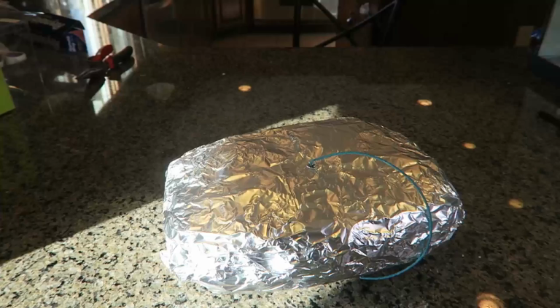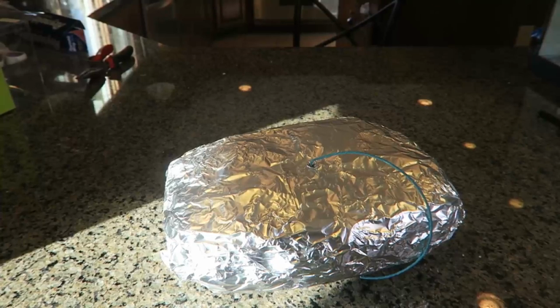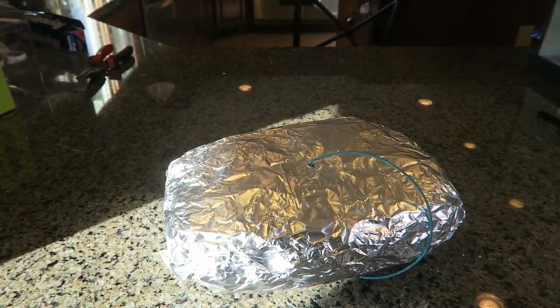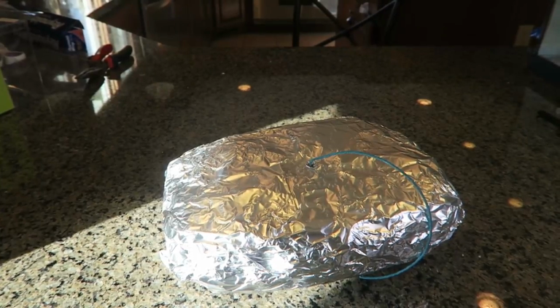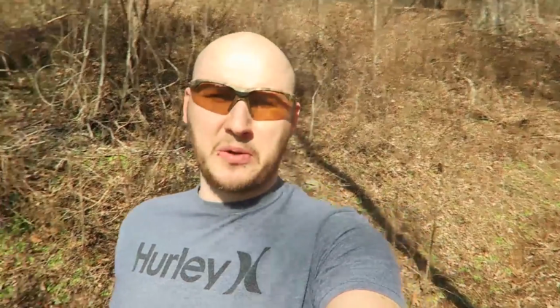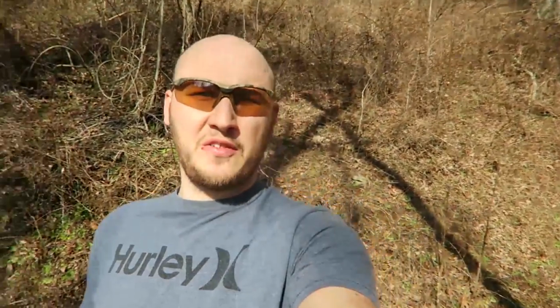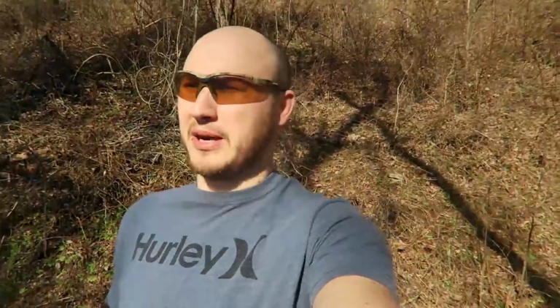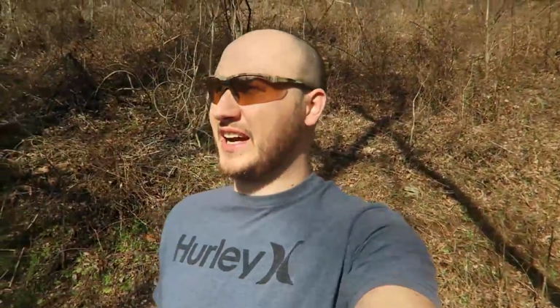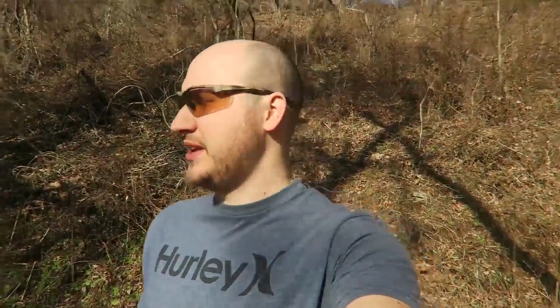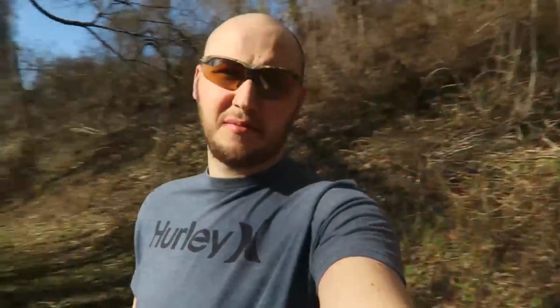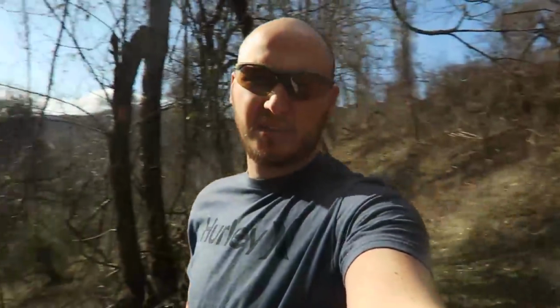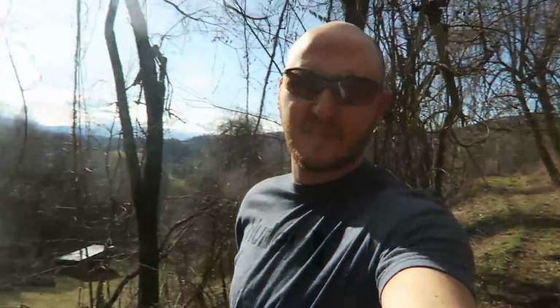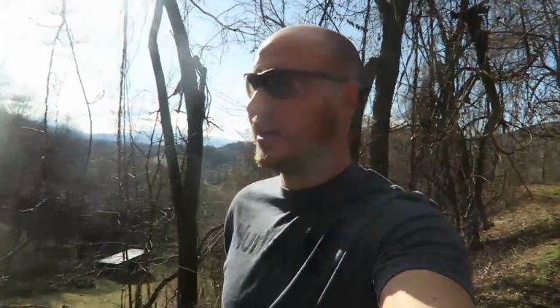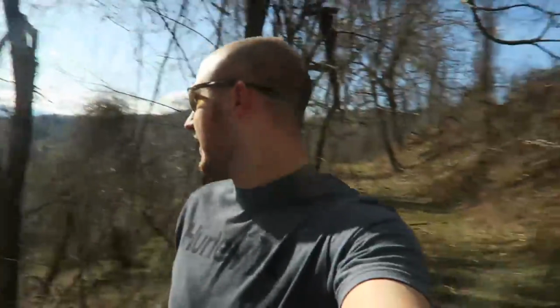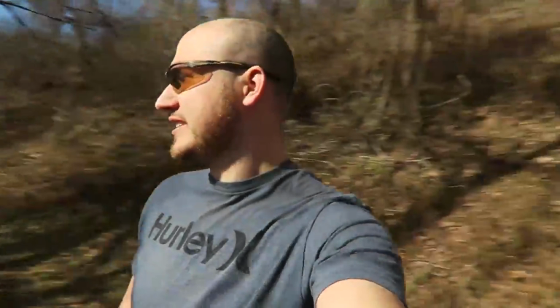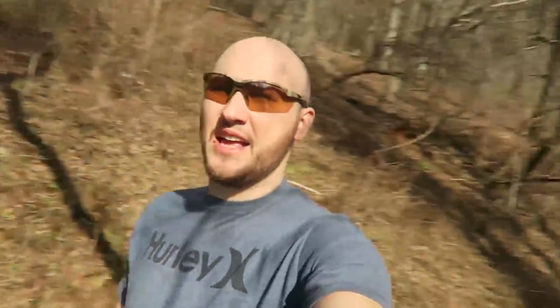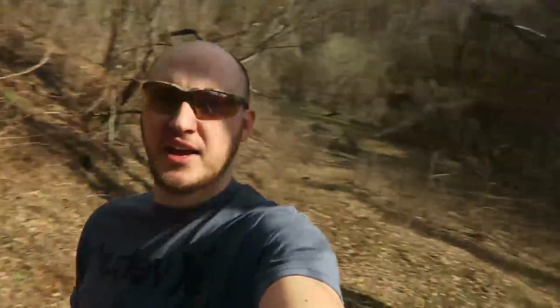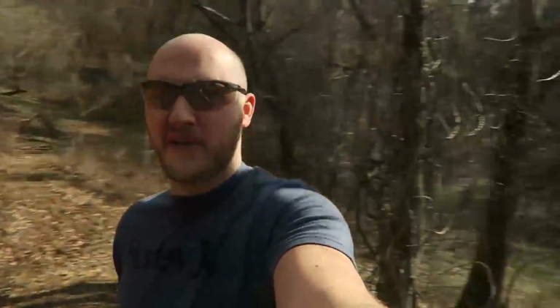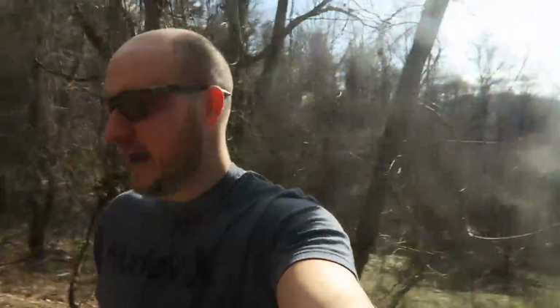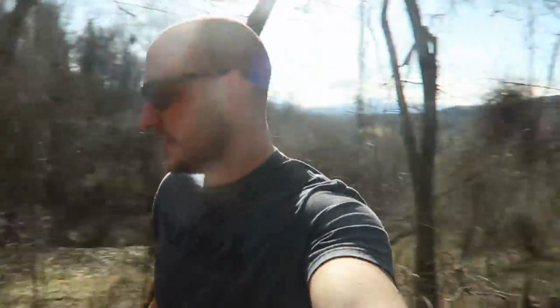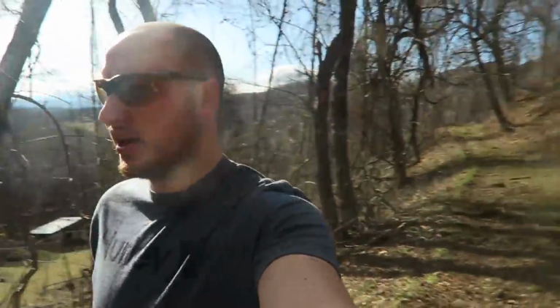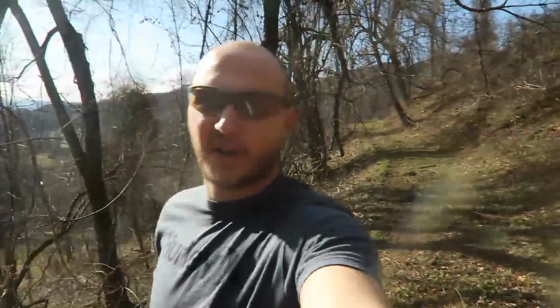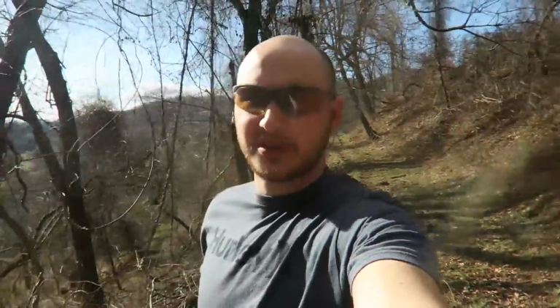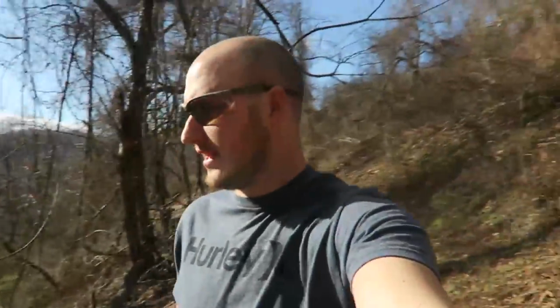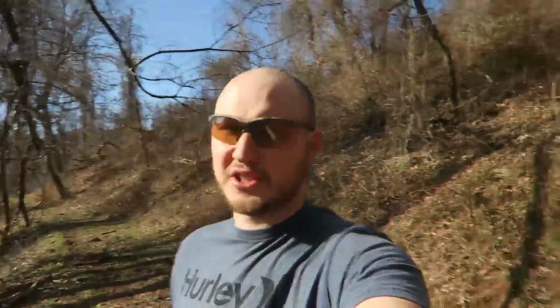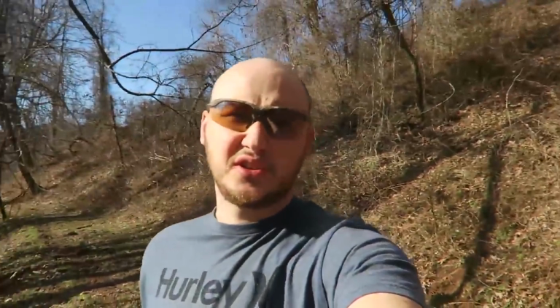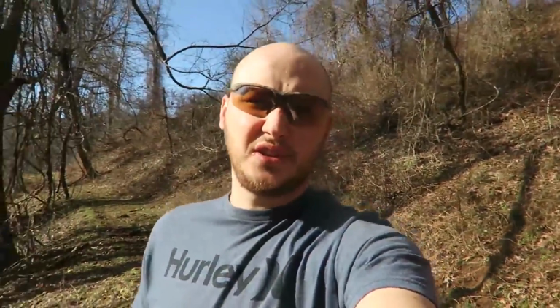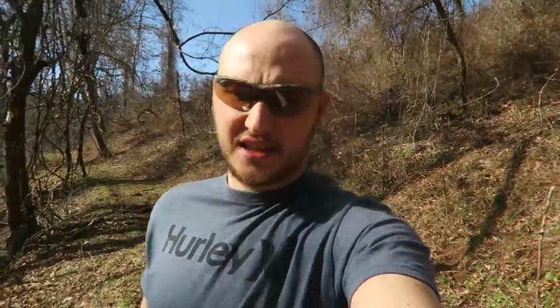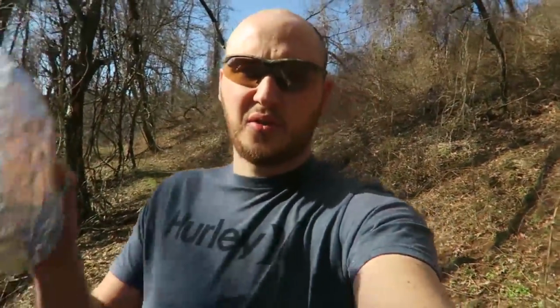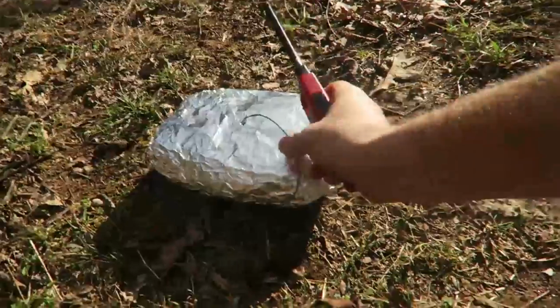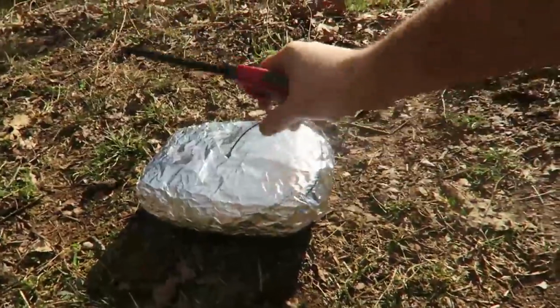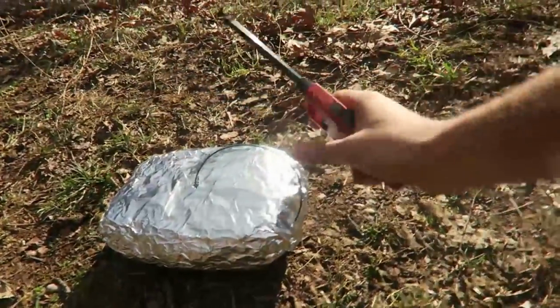Let's go outside and test it out. It's a bit windy over here, but let's try this anyway. I'm in the mountains as you can see, away from the houses, so I don't burn anything. Kids, do not try this at home.